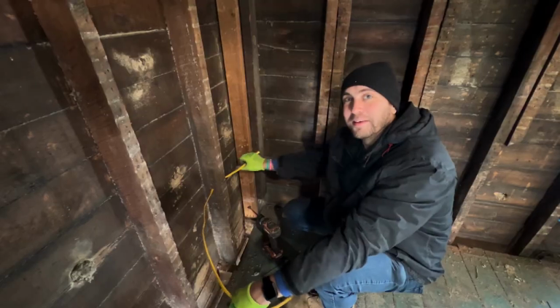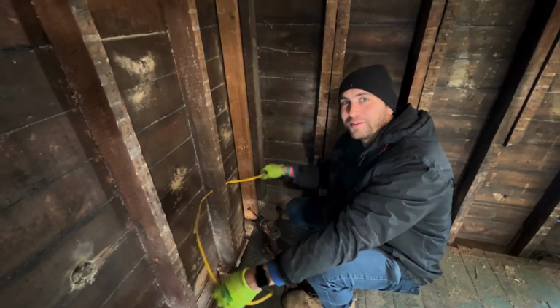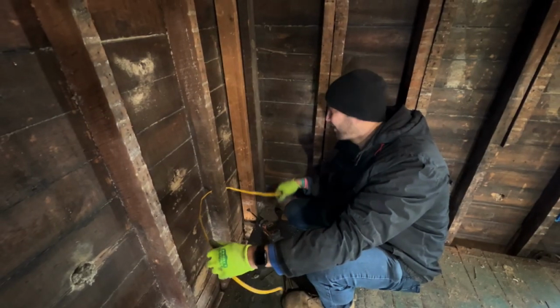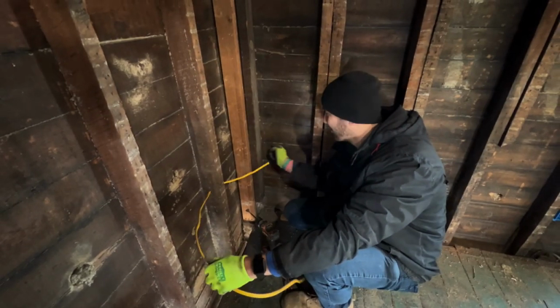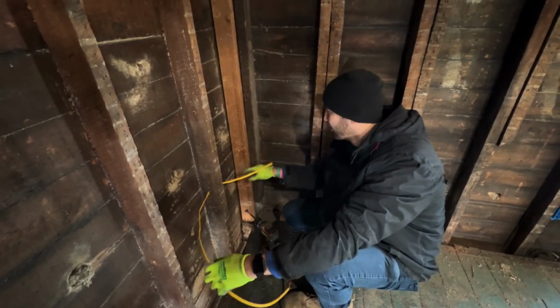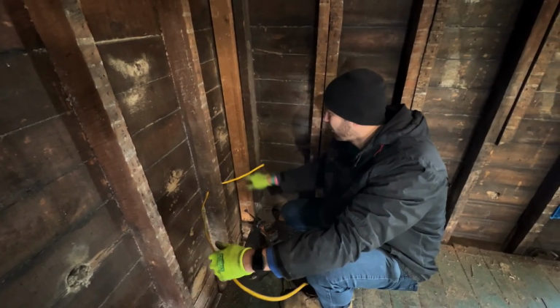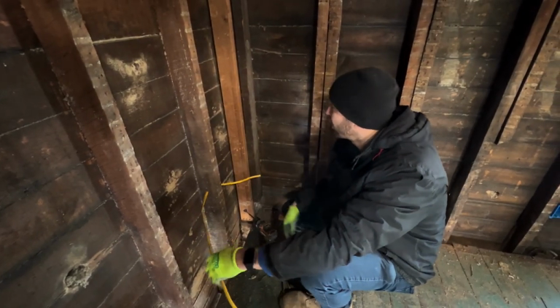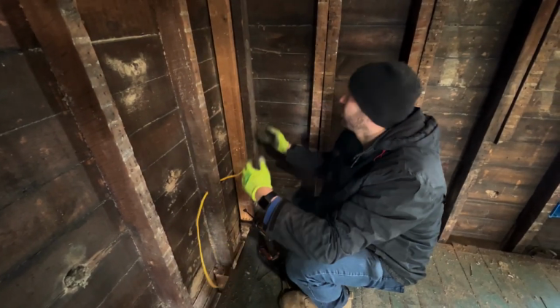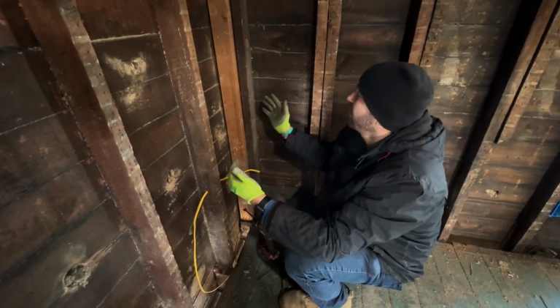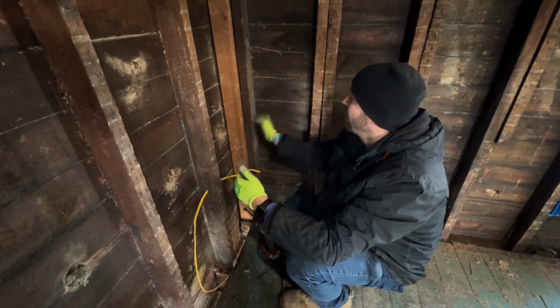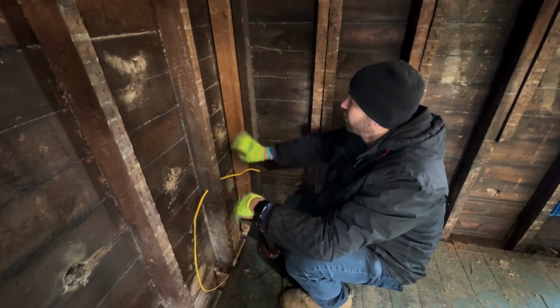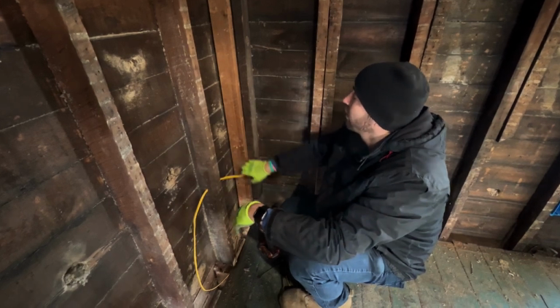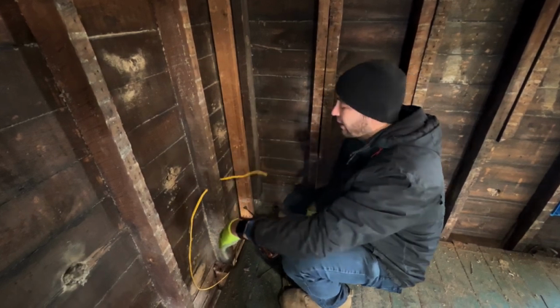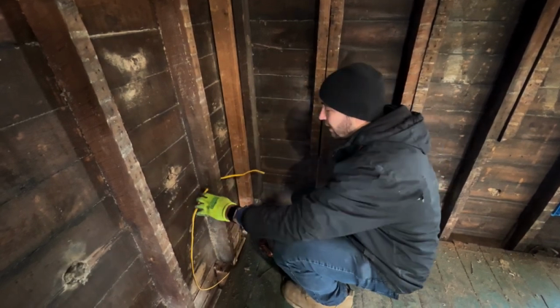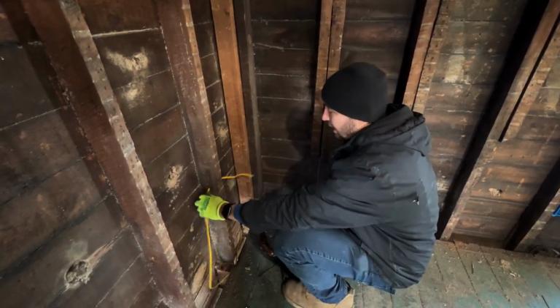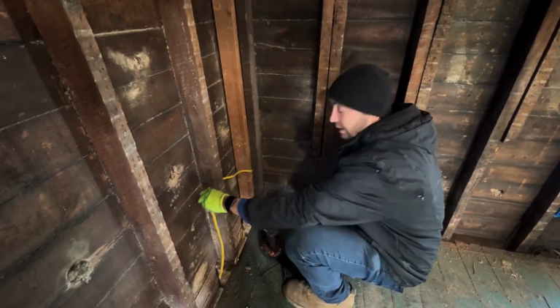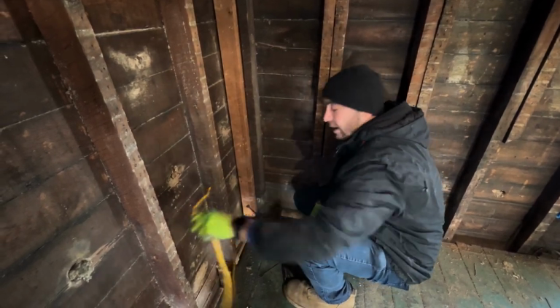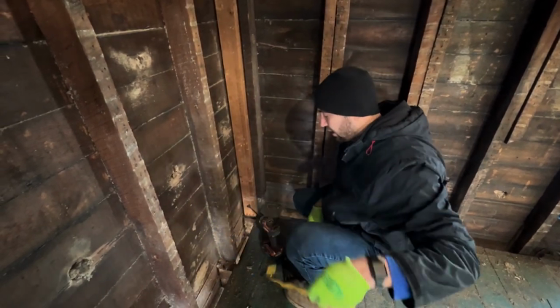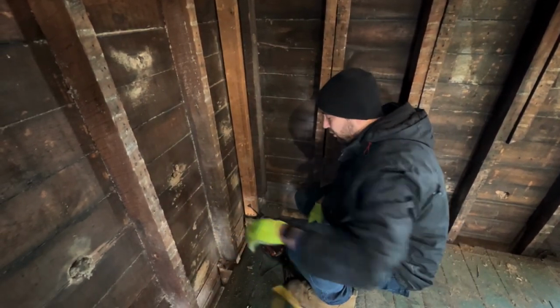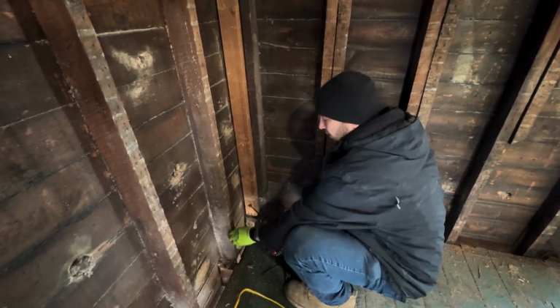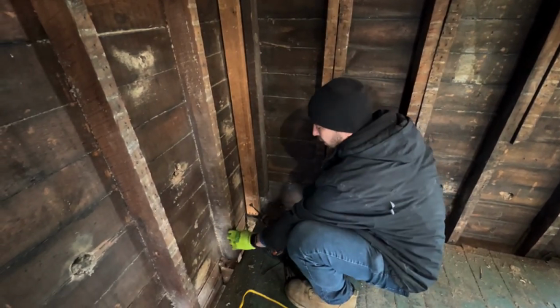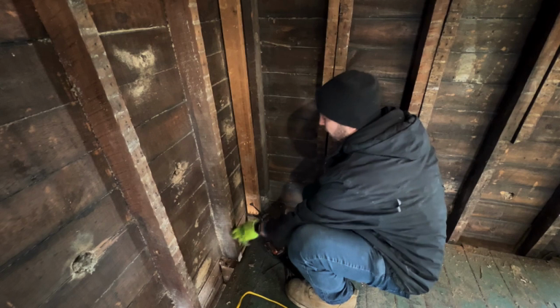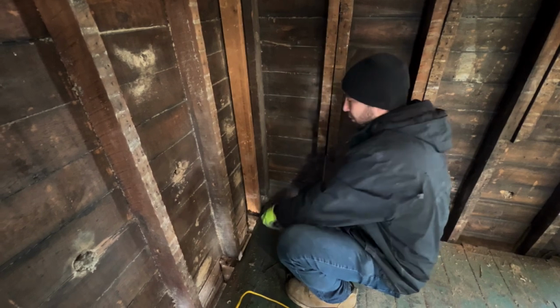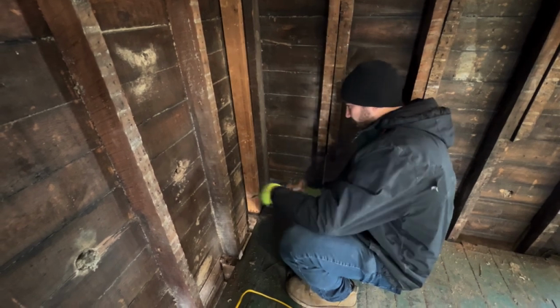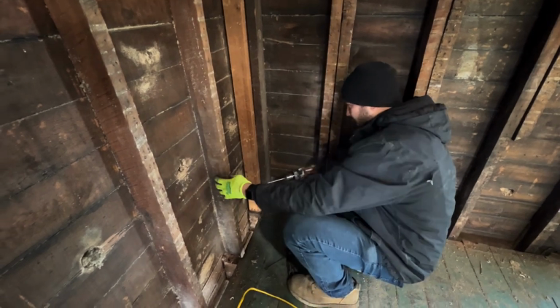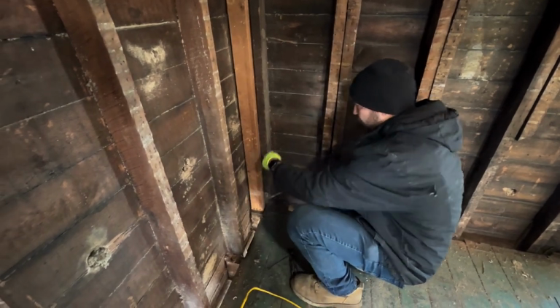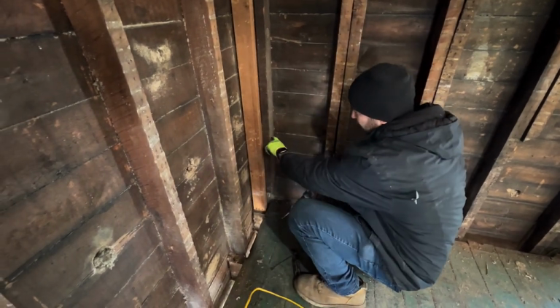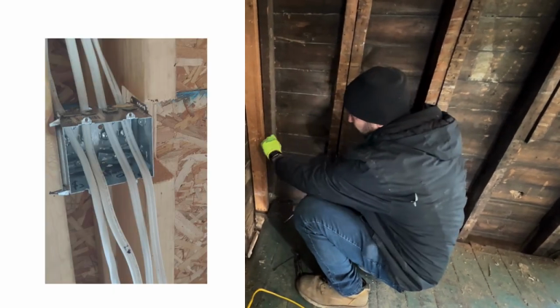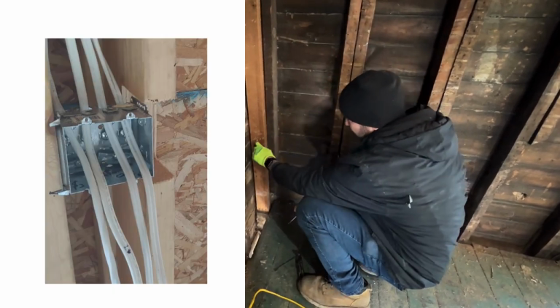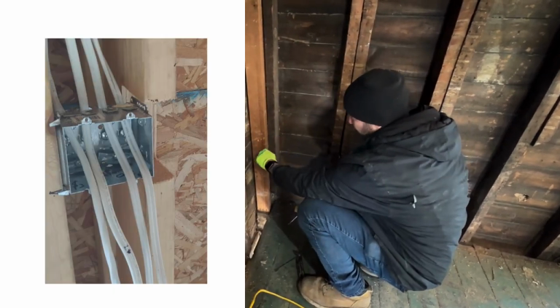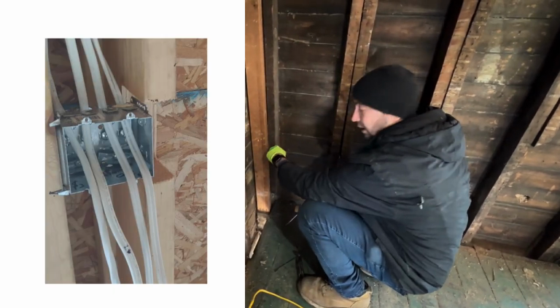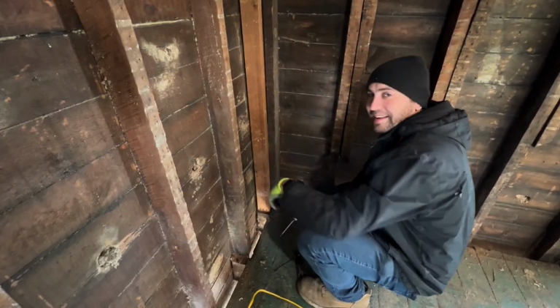So I'm going to show you guys how to drill through a corner, because usually you're going to have blocking for drywall on both sides. And believe it or not, I've actually seen a carpenter or framer just take a saw and cut out a whole section here.